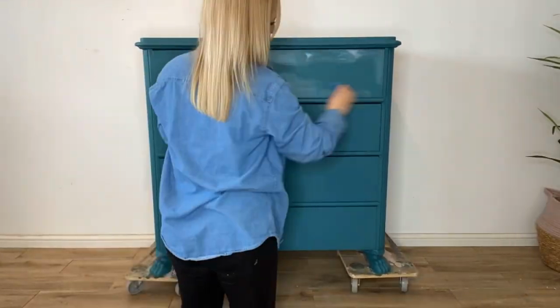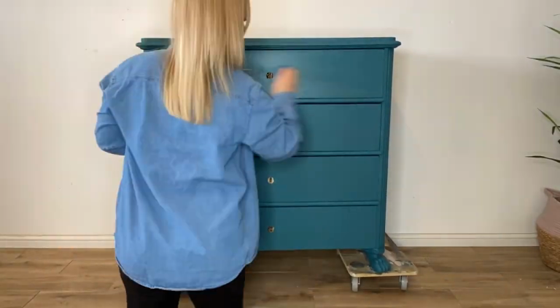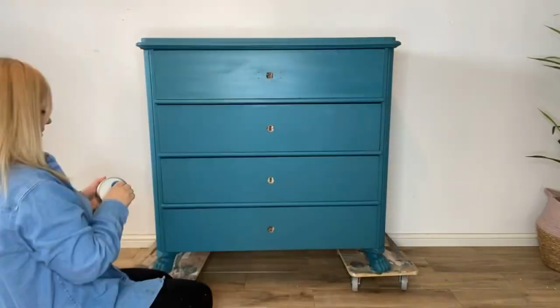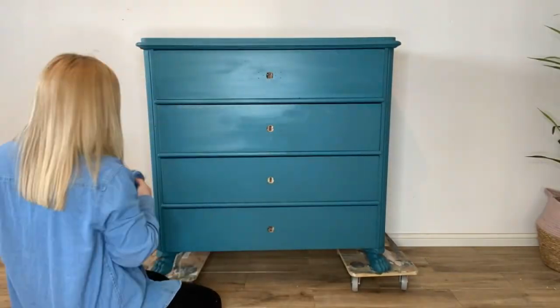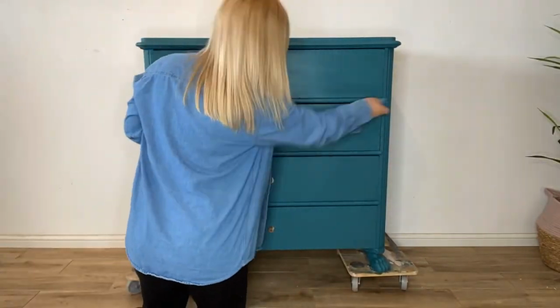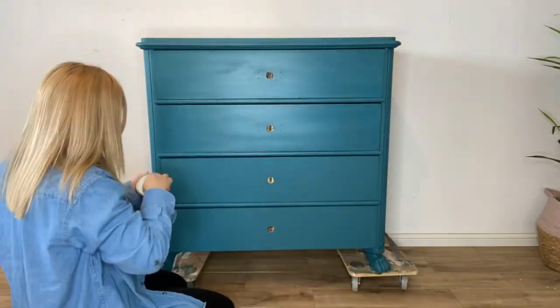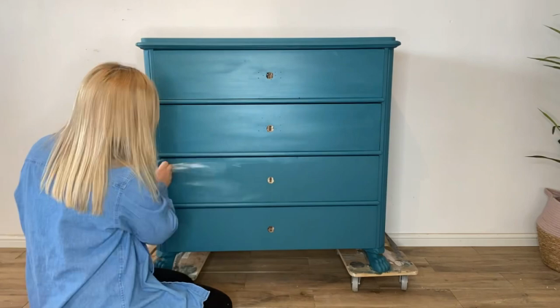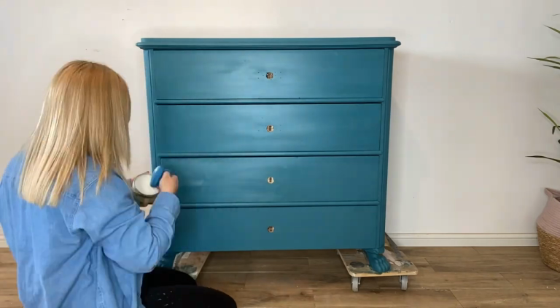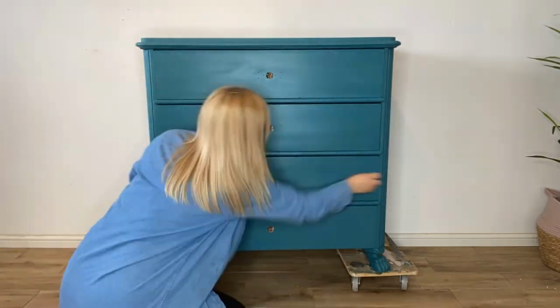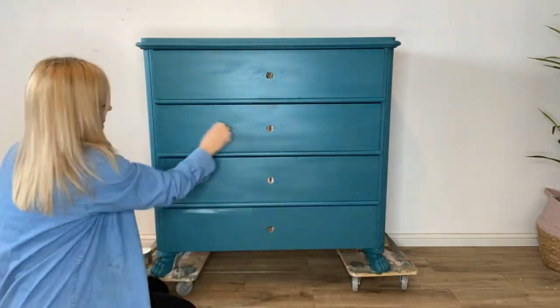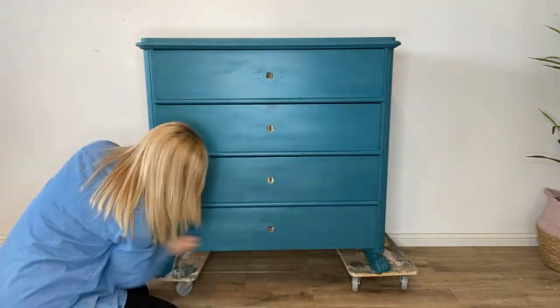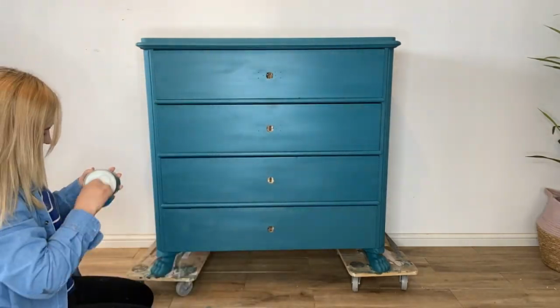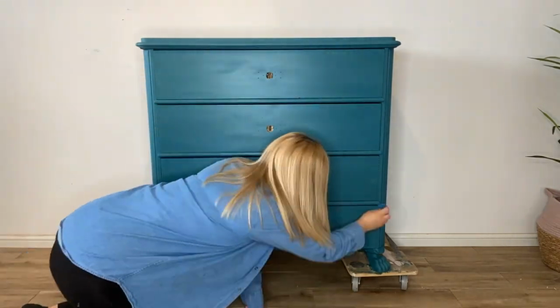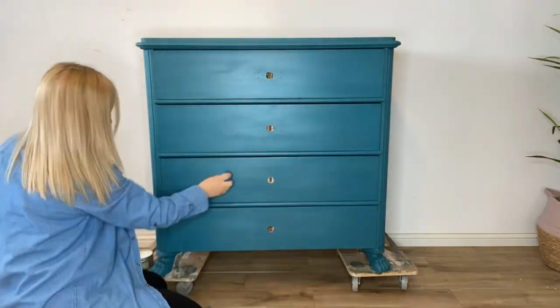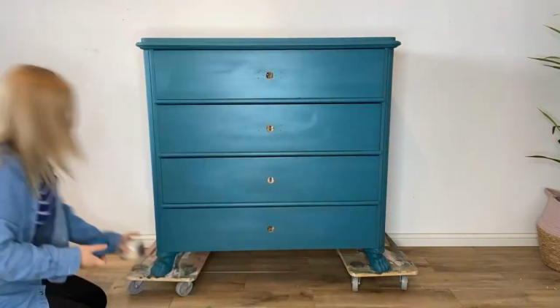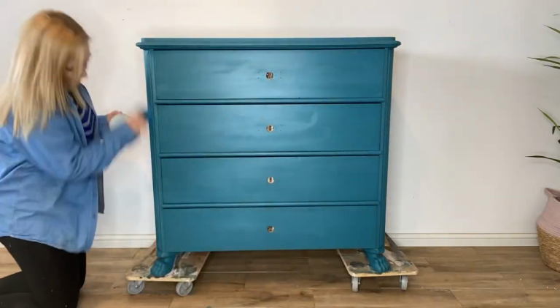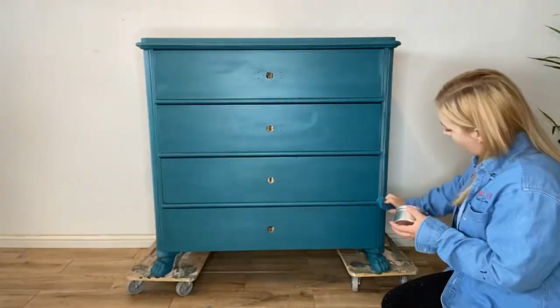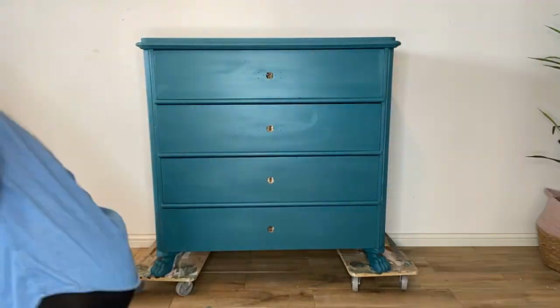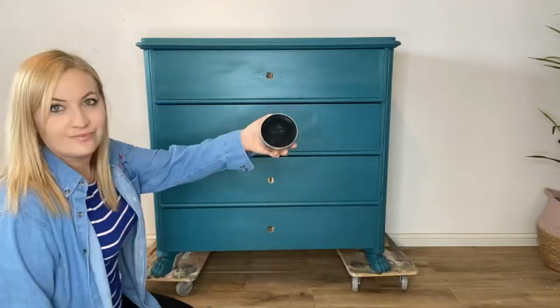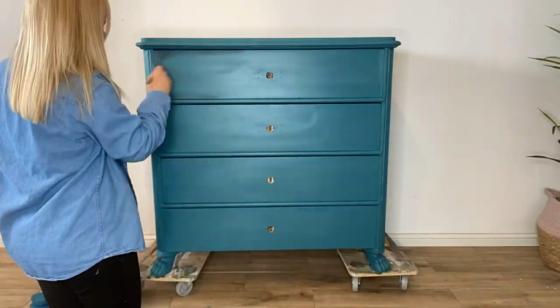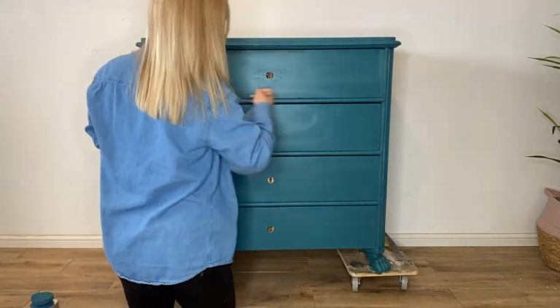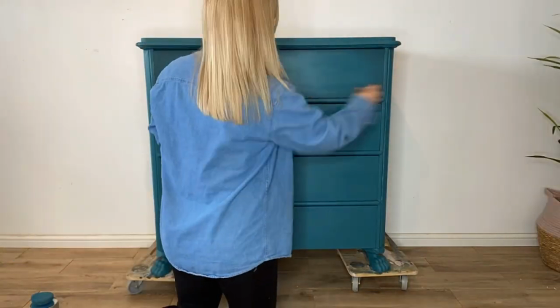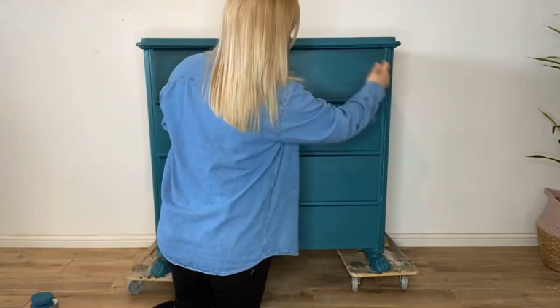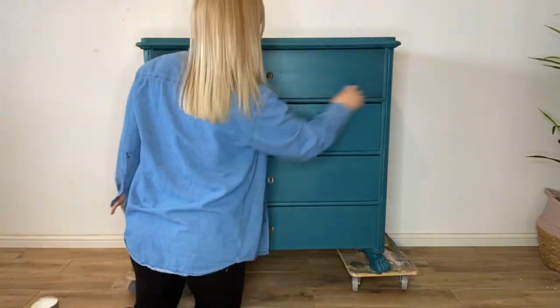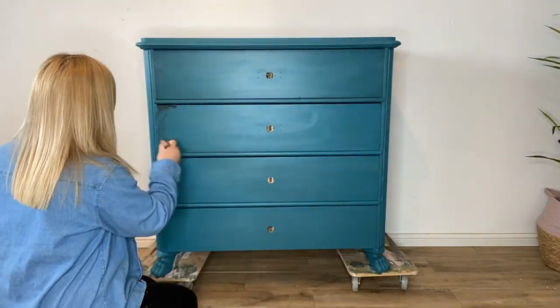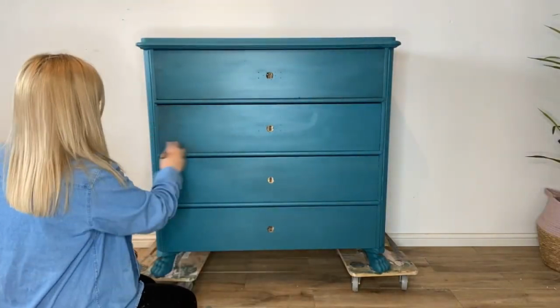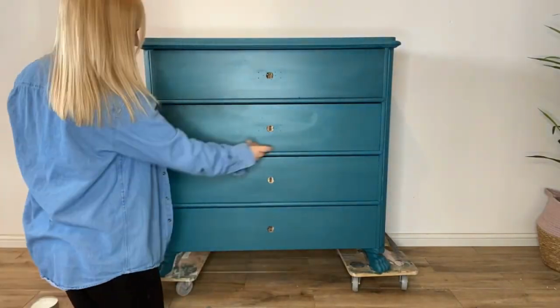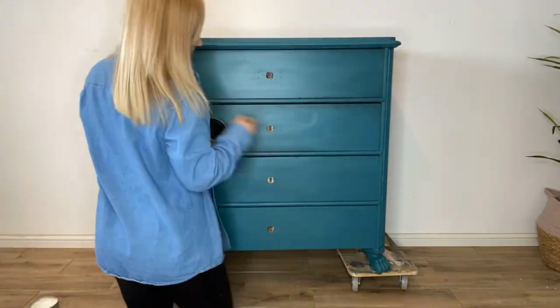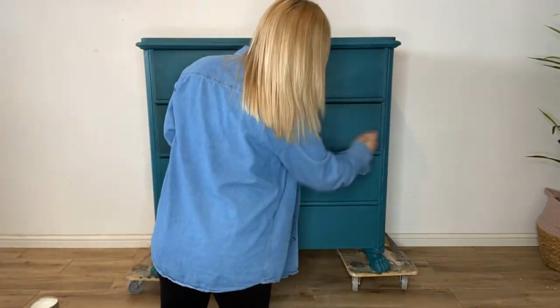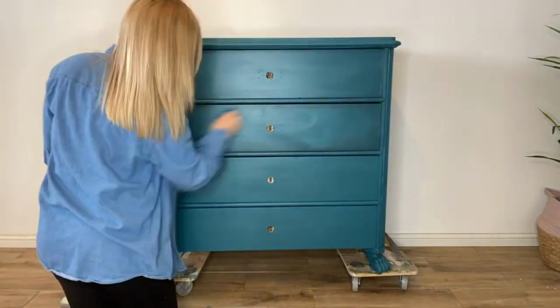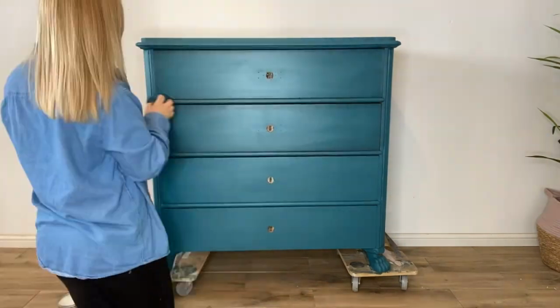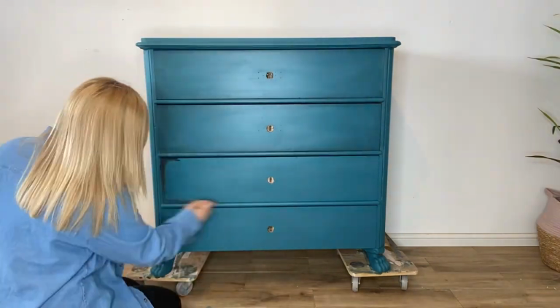Now I'll start waxing using Clear Bestang Wax with a sponge, then removing the excess with a rag. And now I'll start shading using Black Bestang Wax, again with a sponge and a rag to remove the excess.